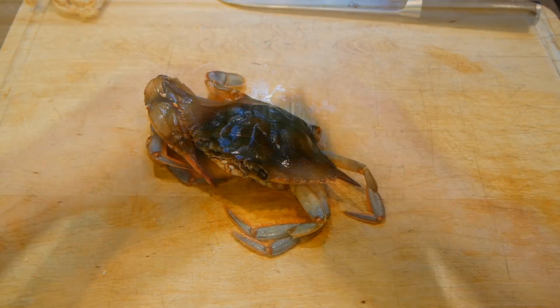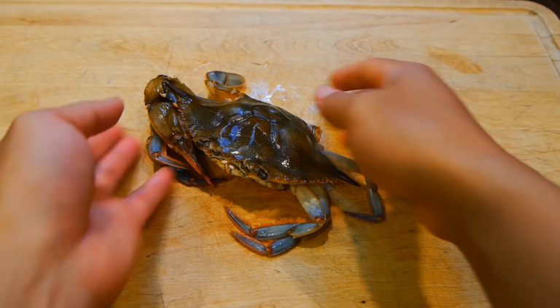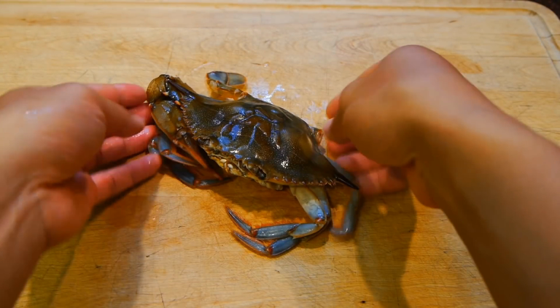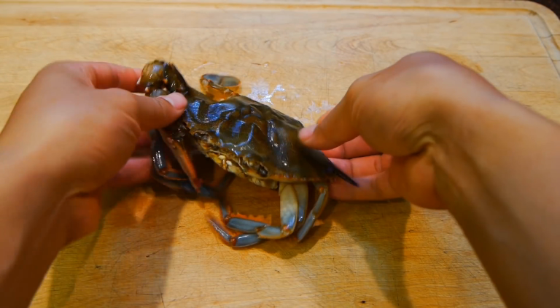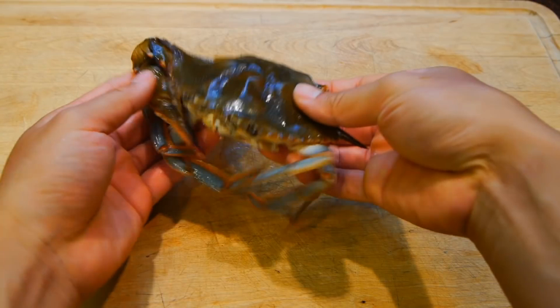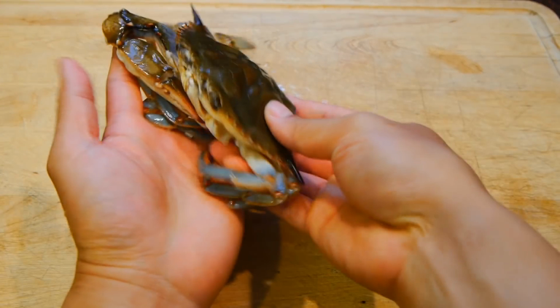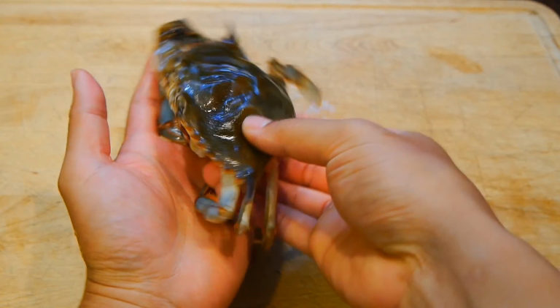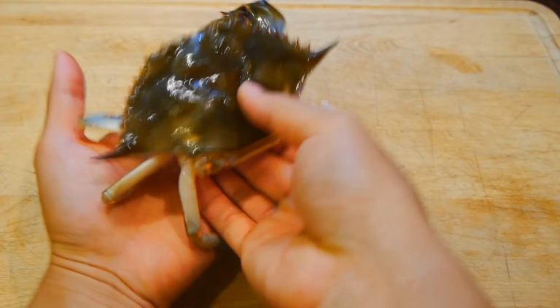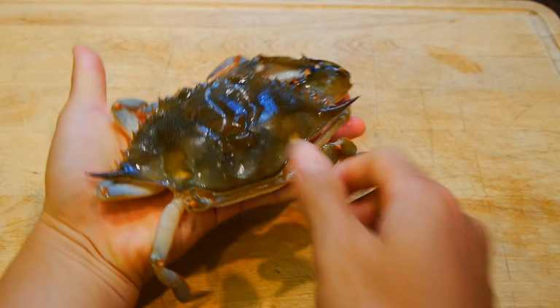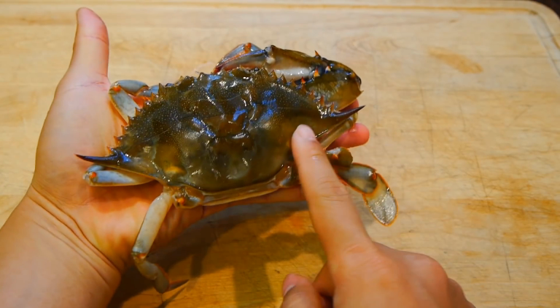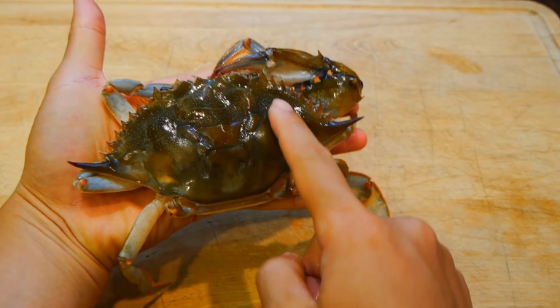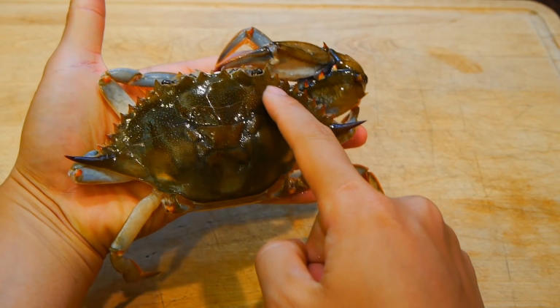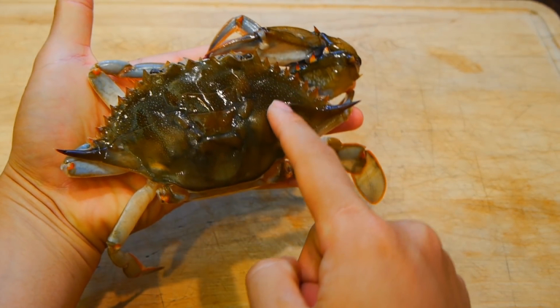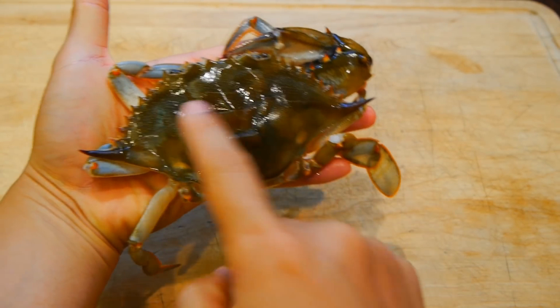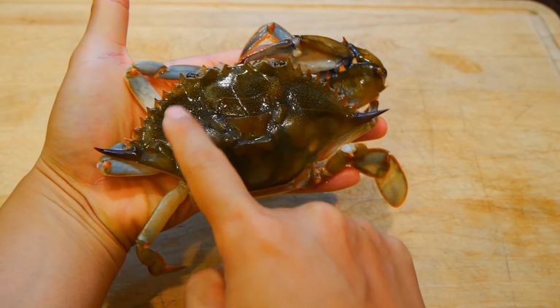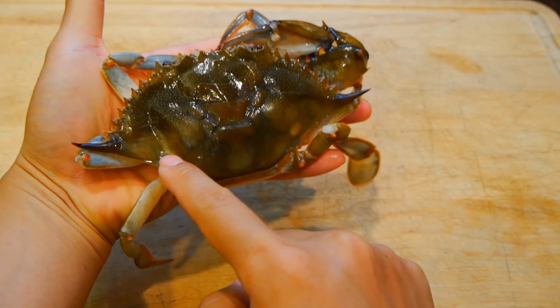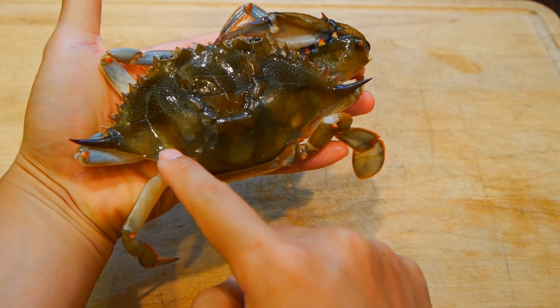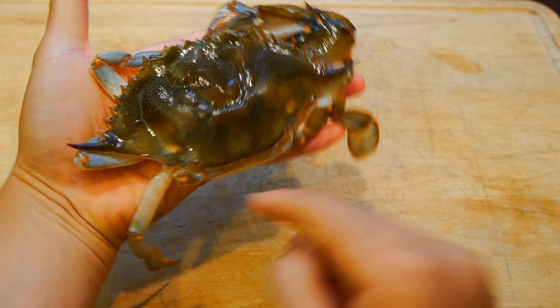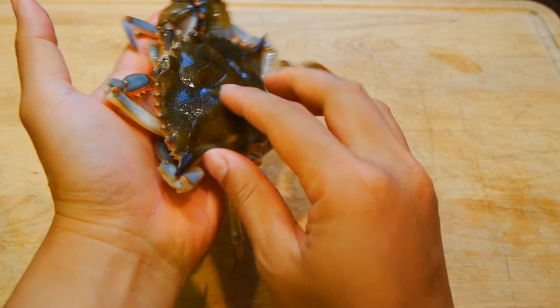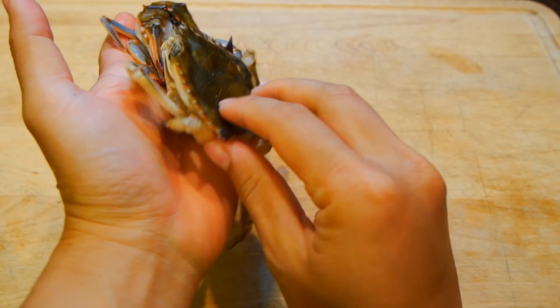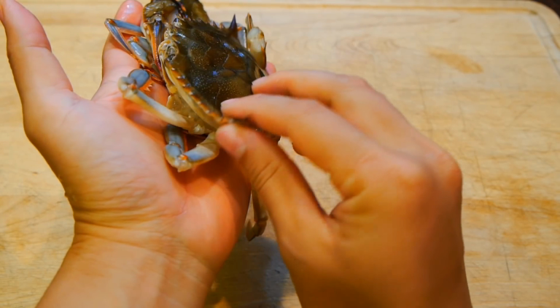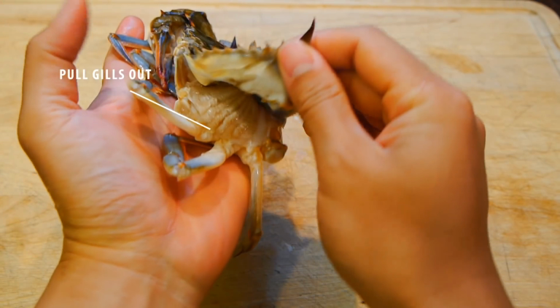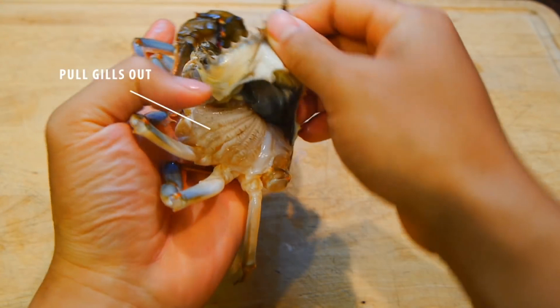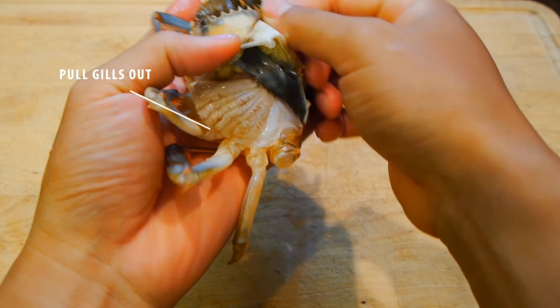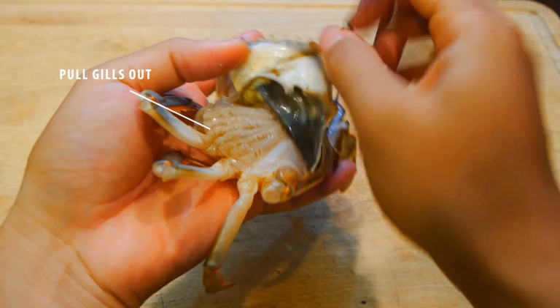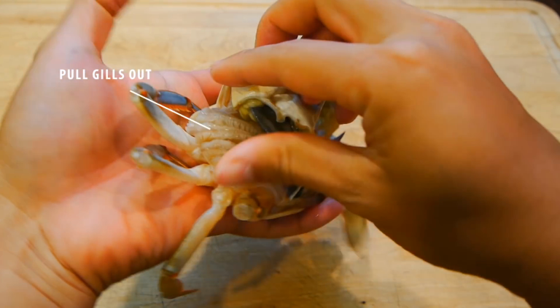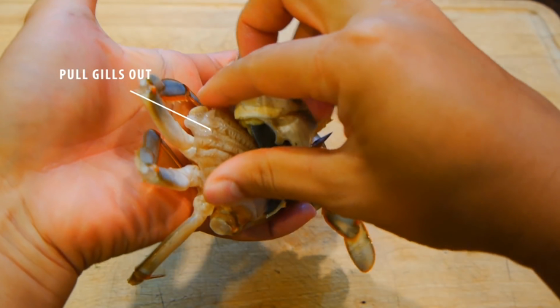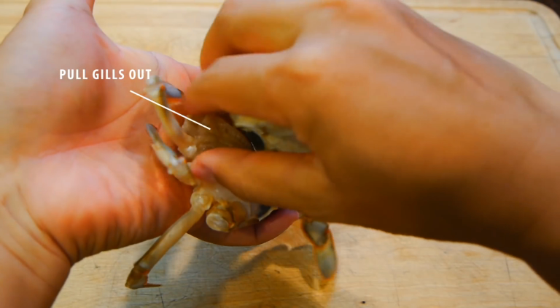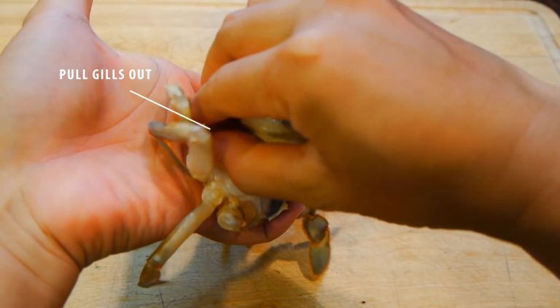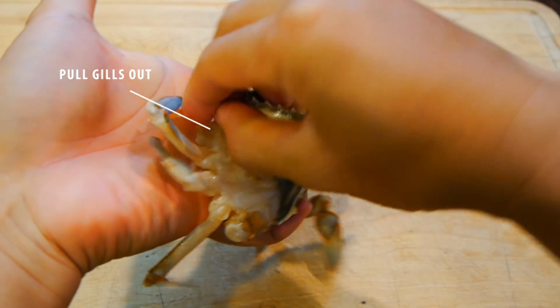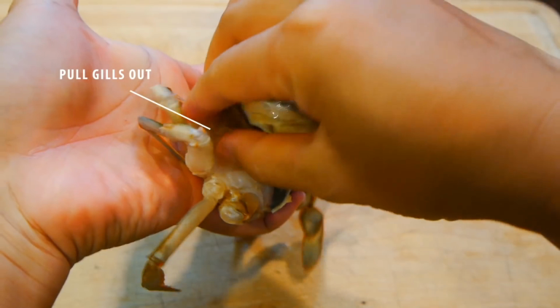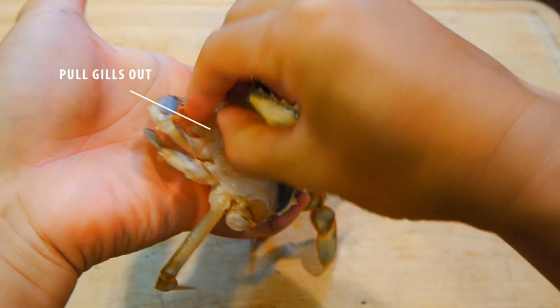To clean them, you'll need to remove the gills and scrape out the innards inside. To start, go ahead and lift up each corner of the top shell and pull the gills out with your fingers. This part is tasteless and it's usually full of dirt from filtering out the water, so it's not edible.